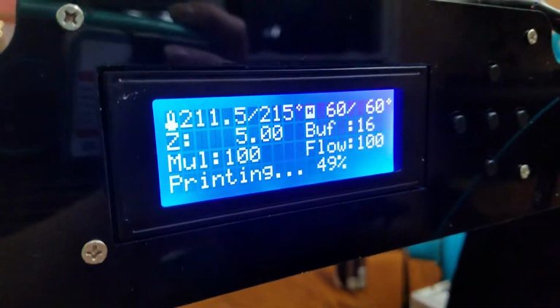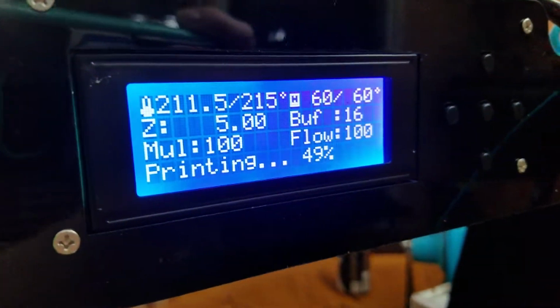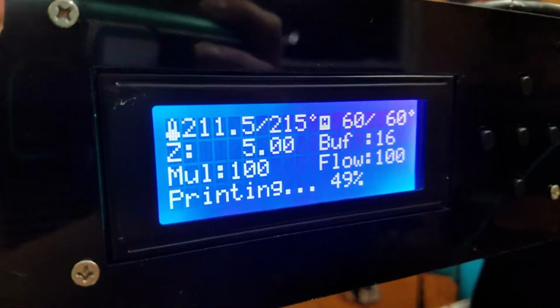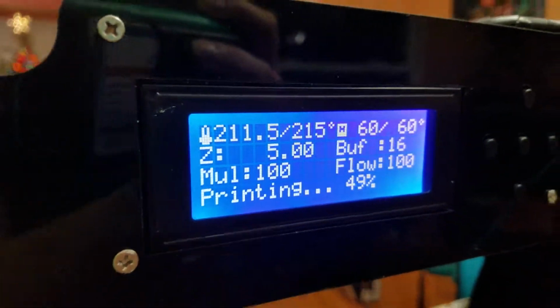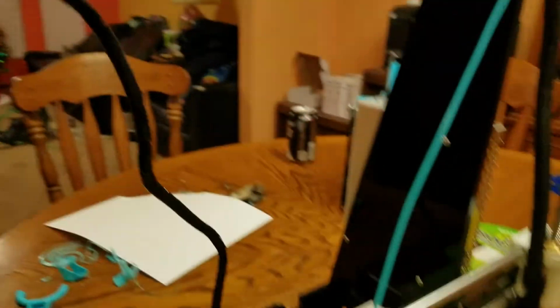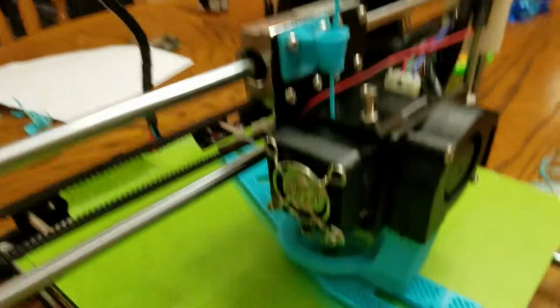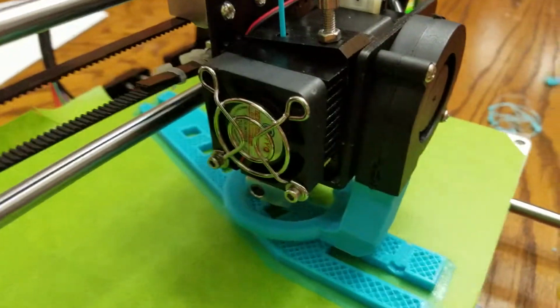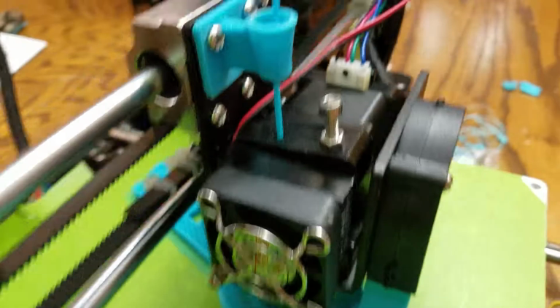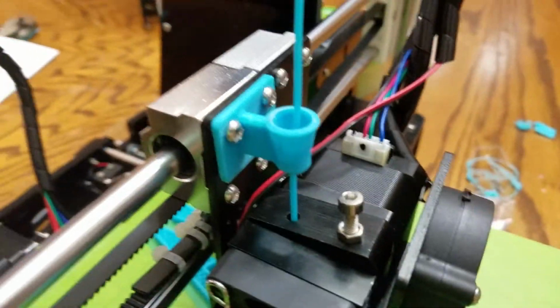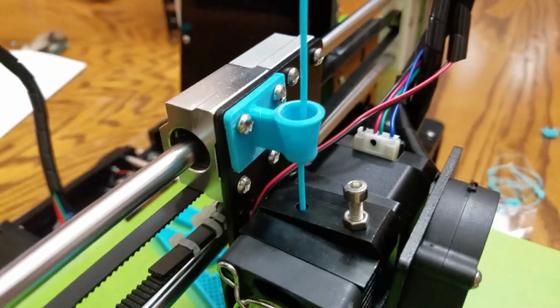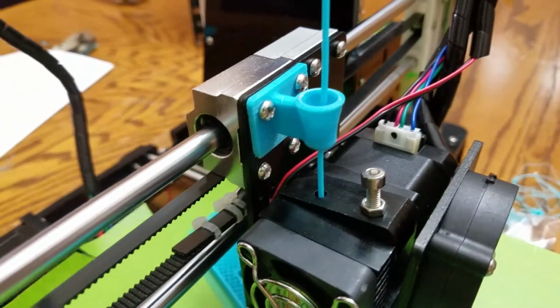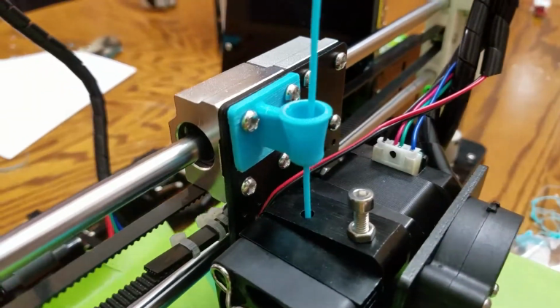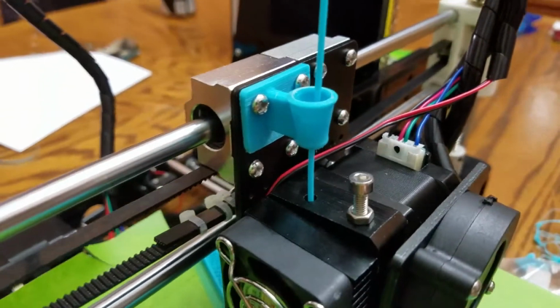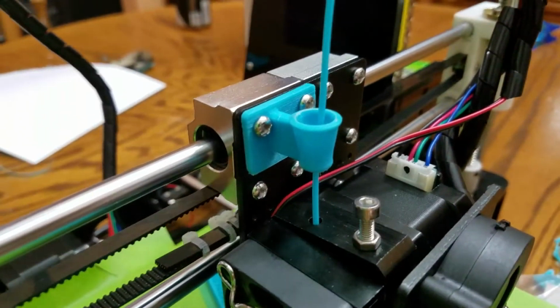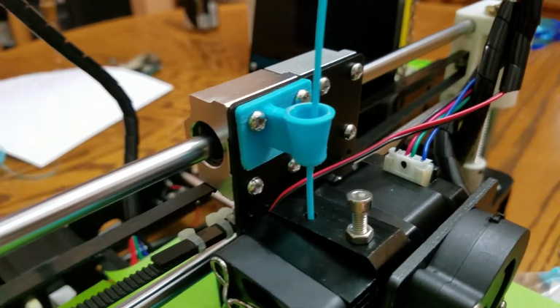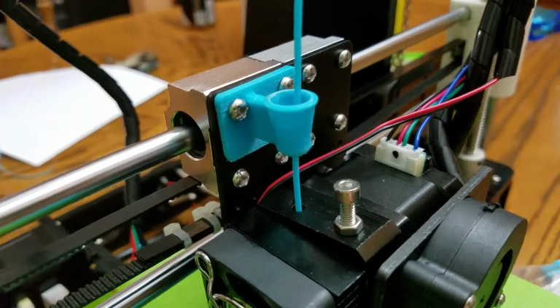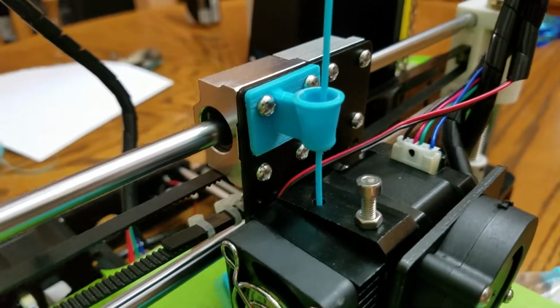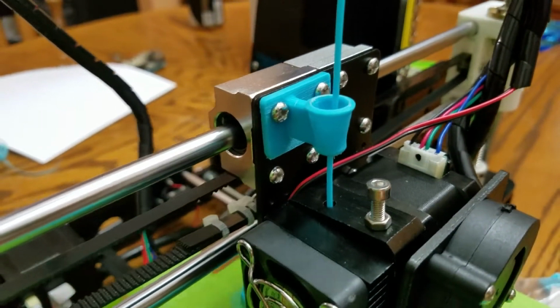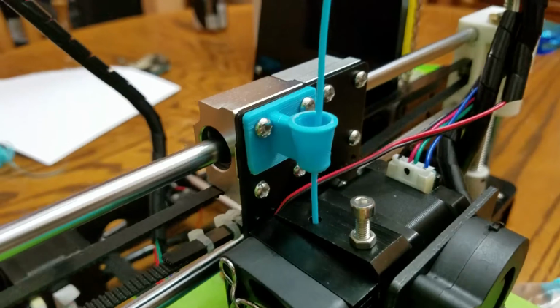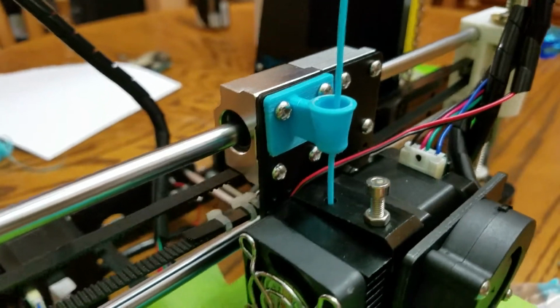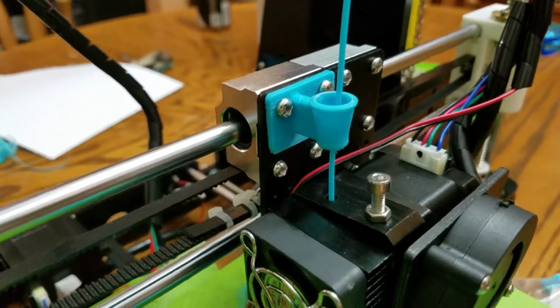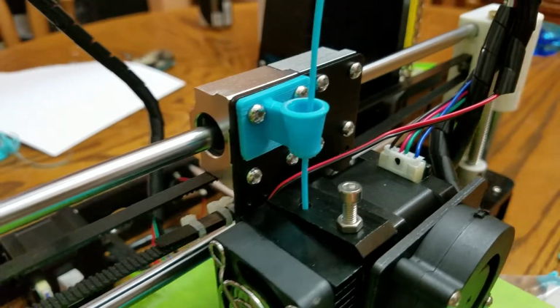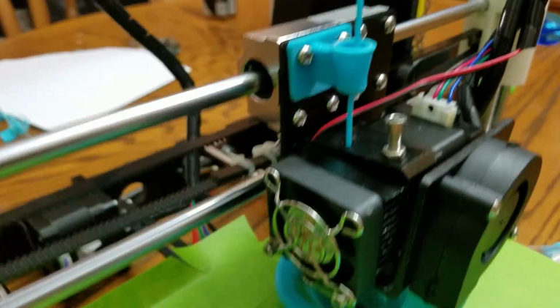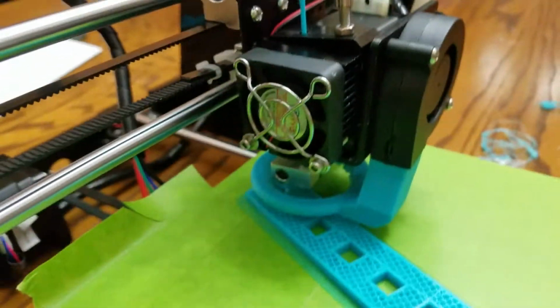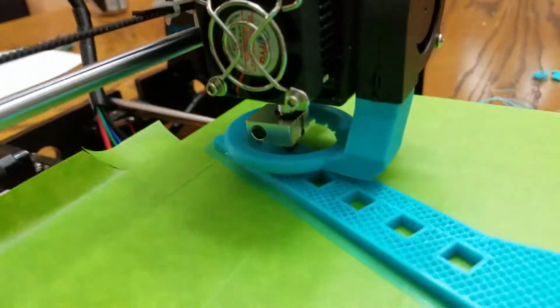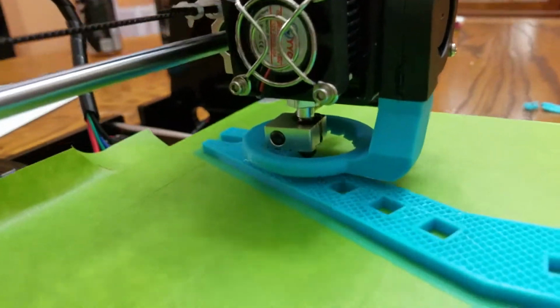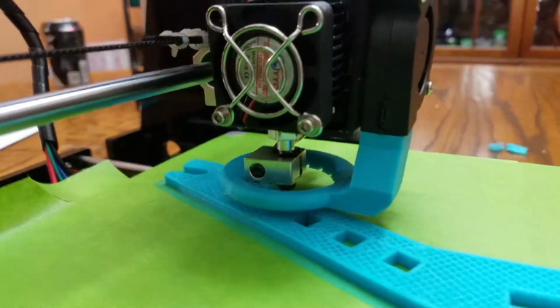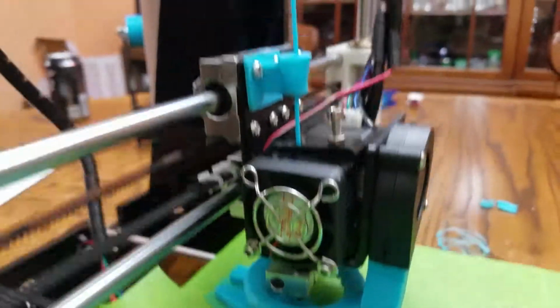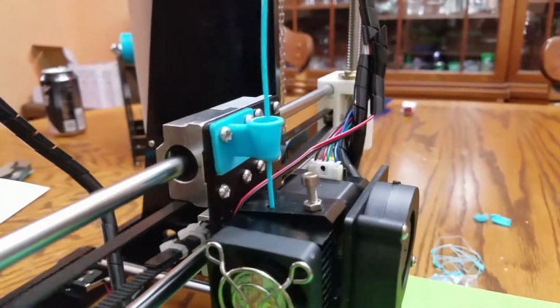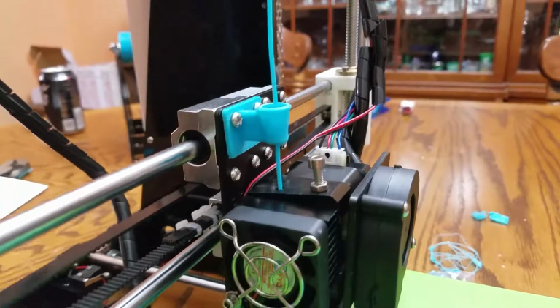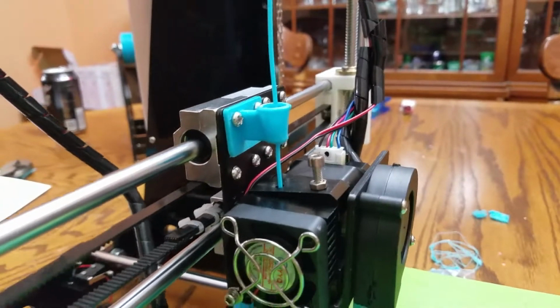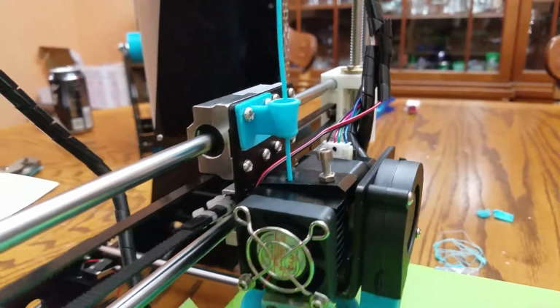Looks like it's at about 50%. He broke it when he was putting the filament holder — the filament guide — on. When he re-put that on. I don't know why he had to take that off.